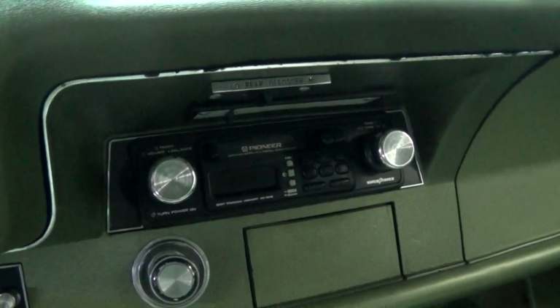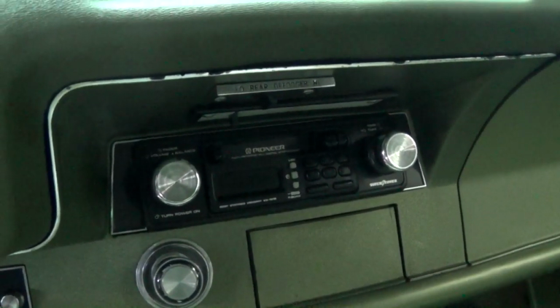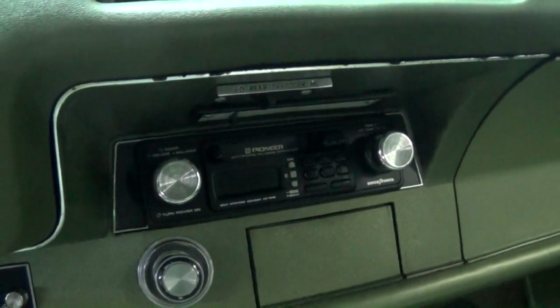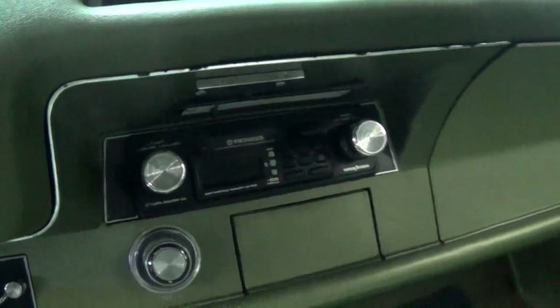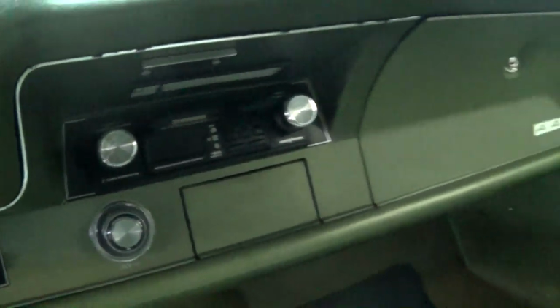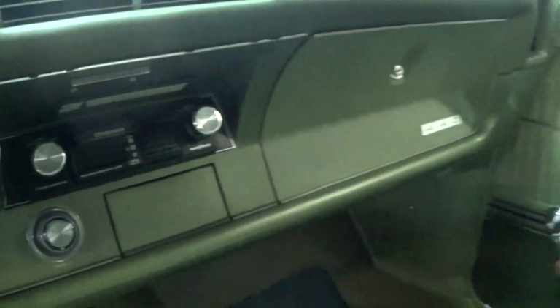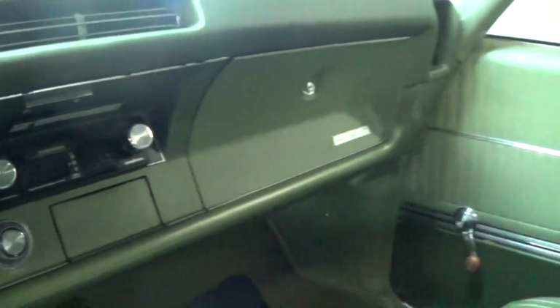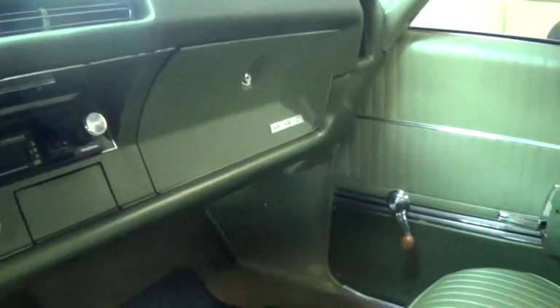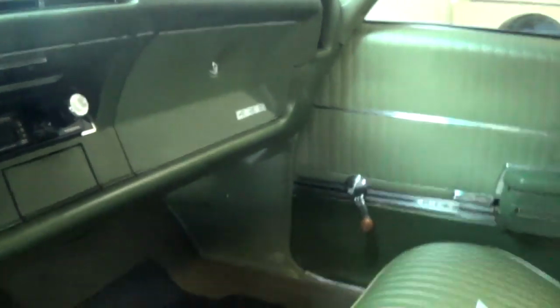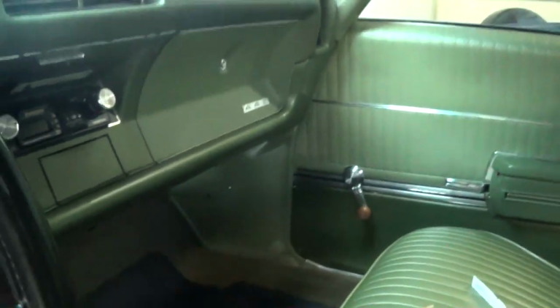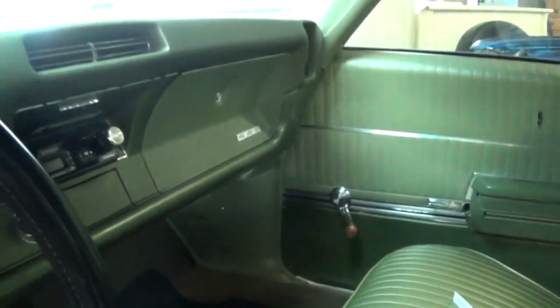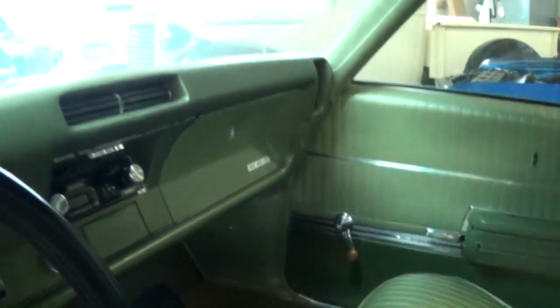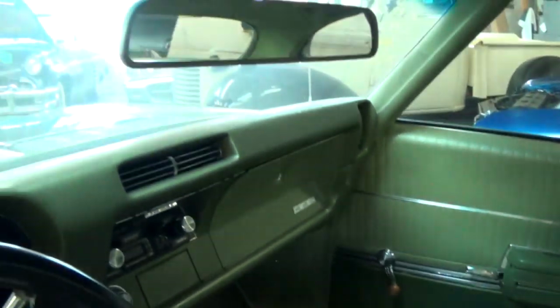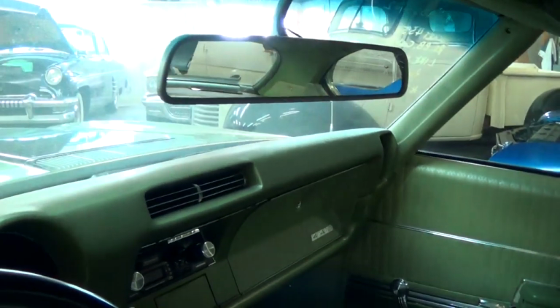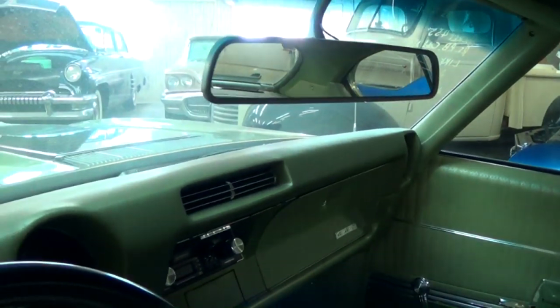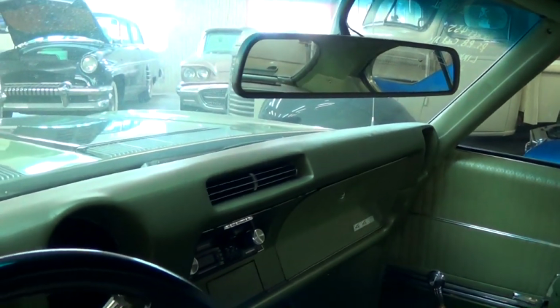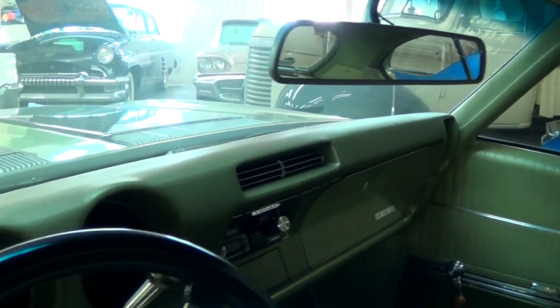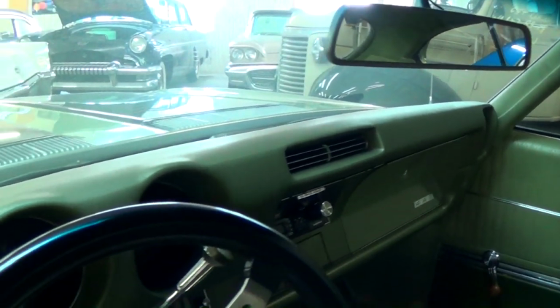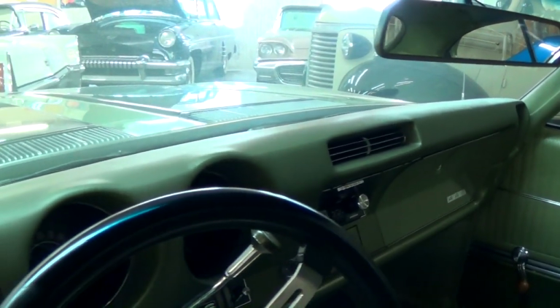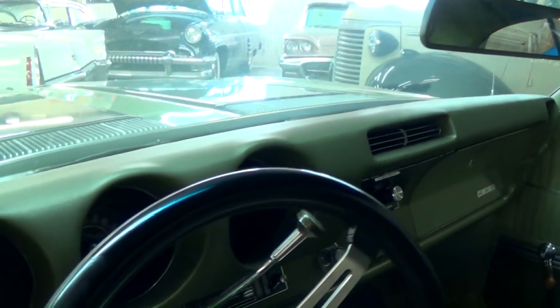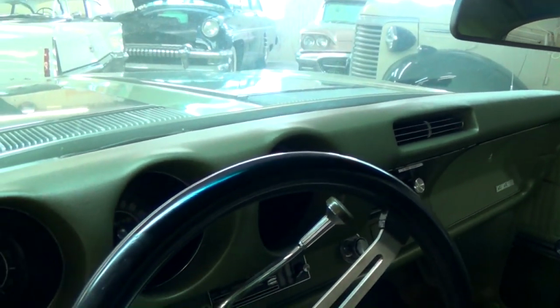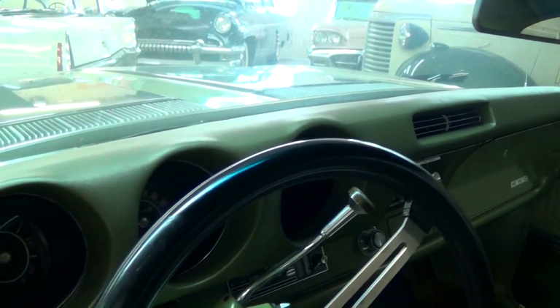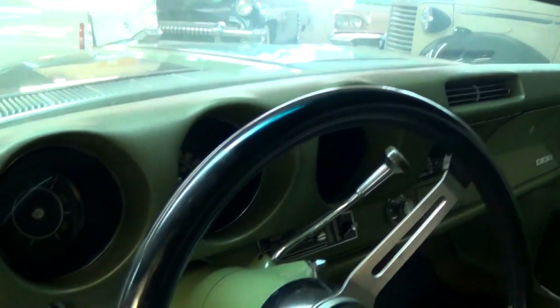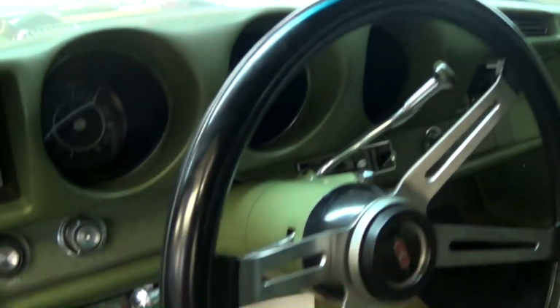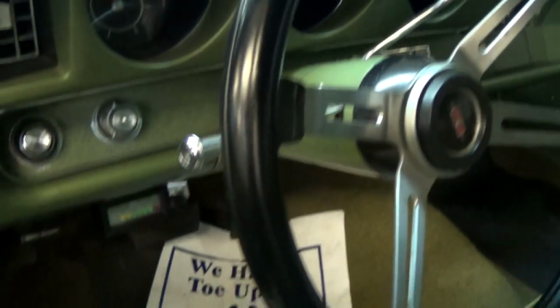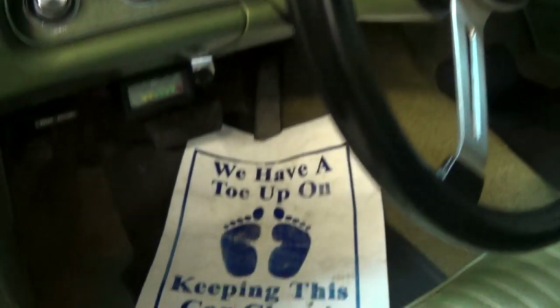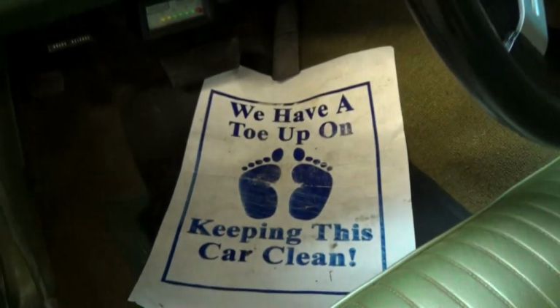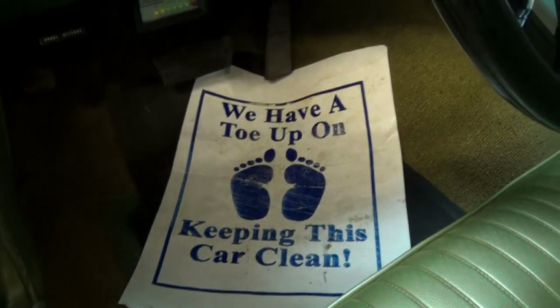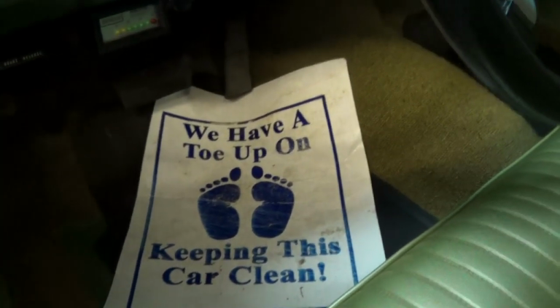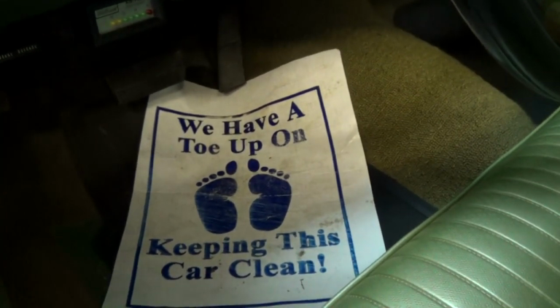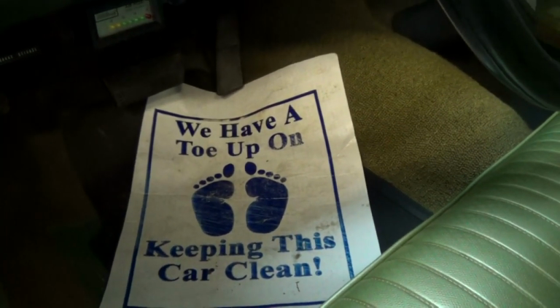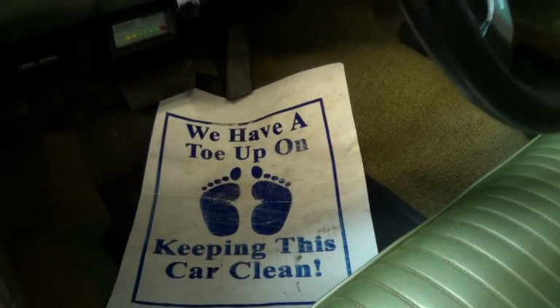Somewhere along the line somebody put a Pioneer stereo in. But just a nice clean car — you can see how smooth that dash is, no cracking or anything. Even the carpet looks like new.